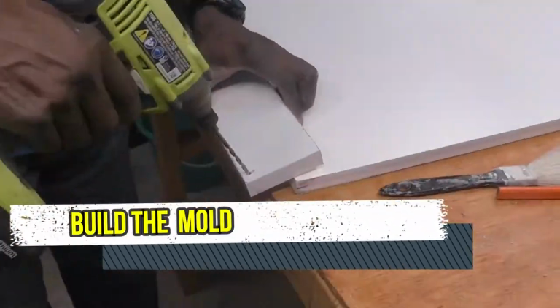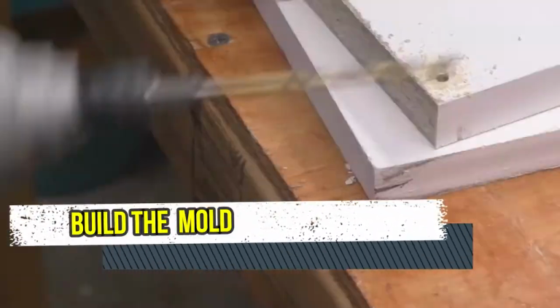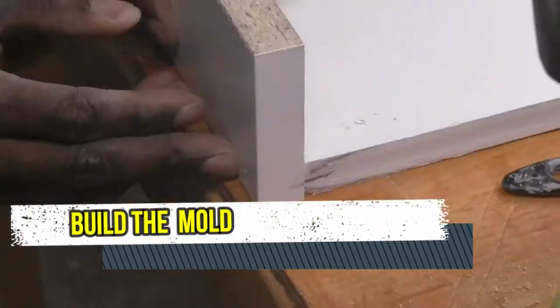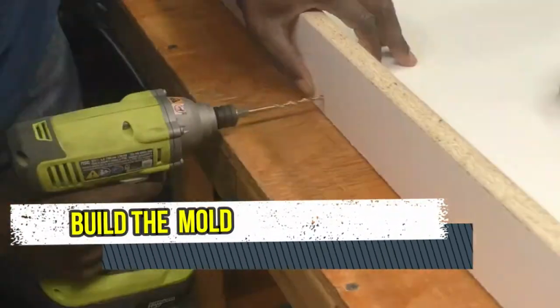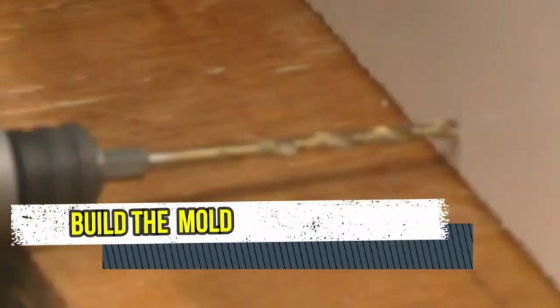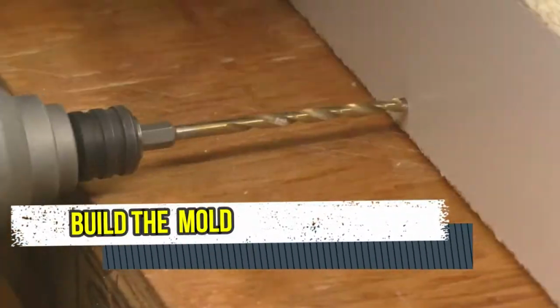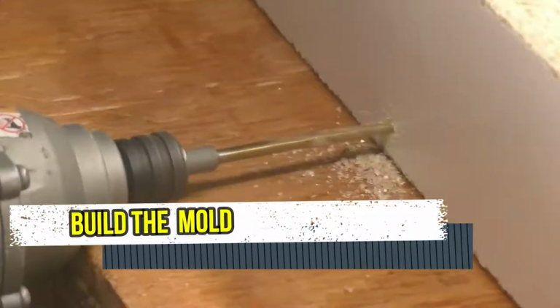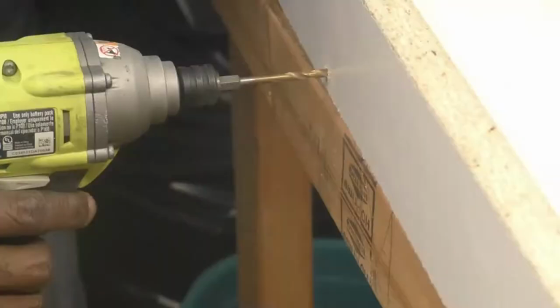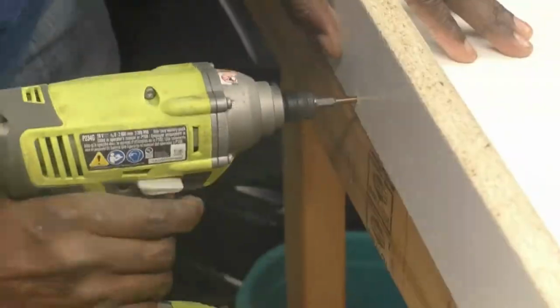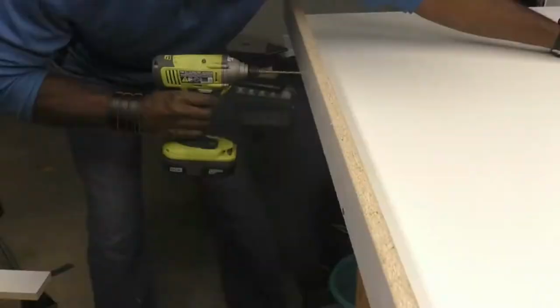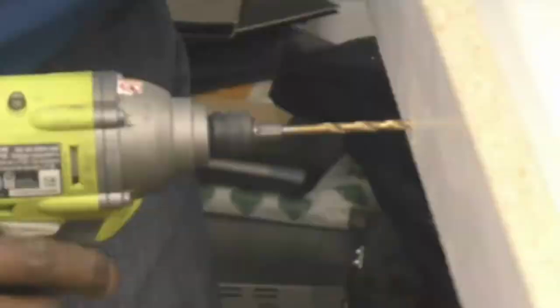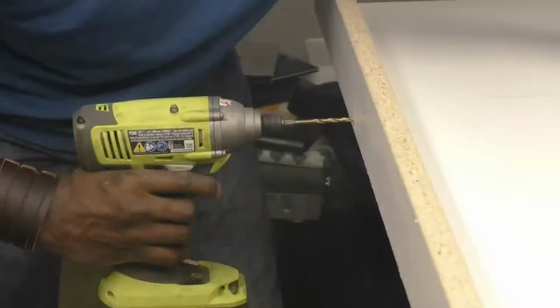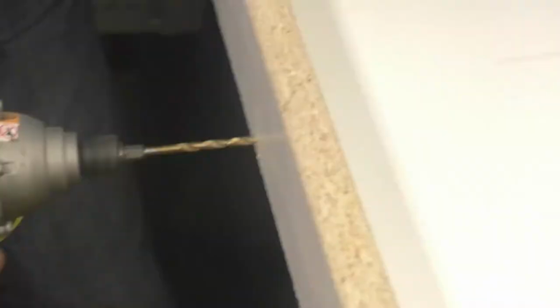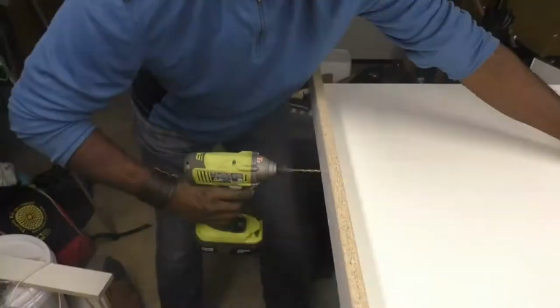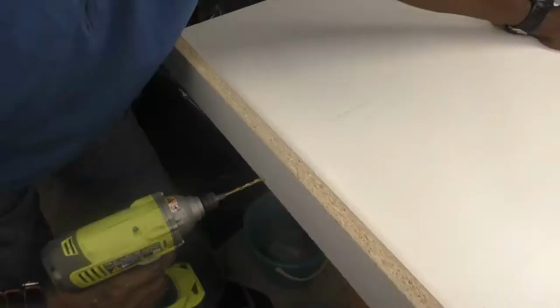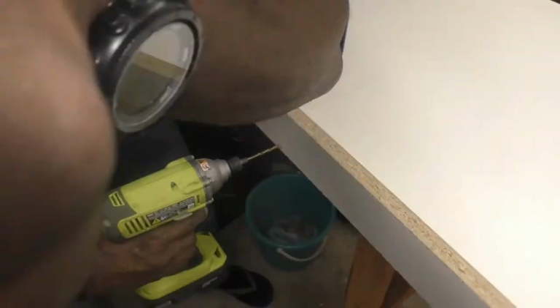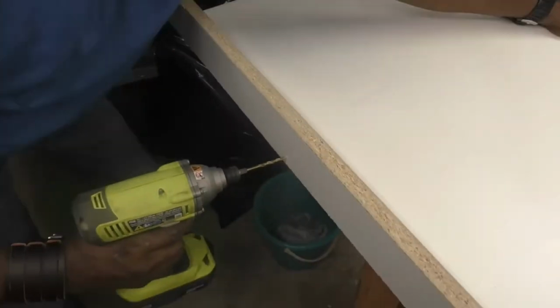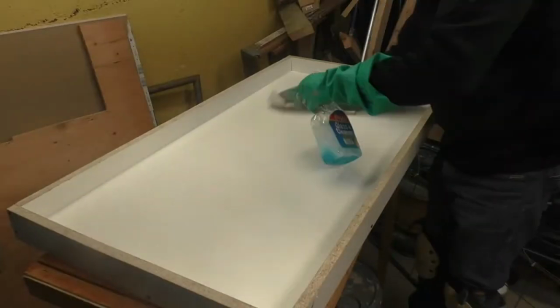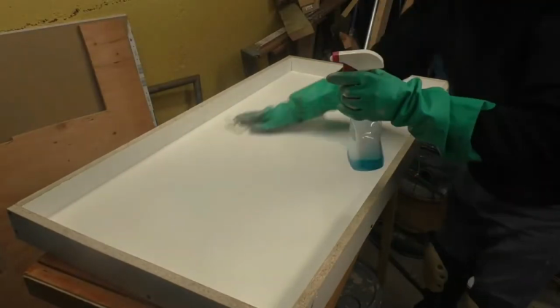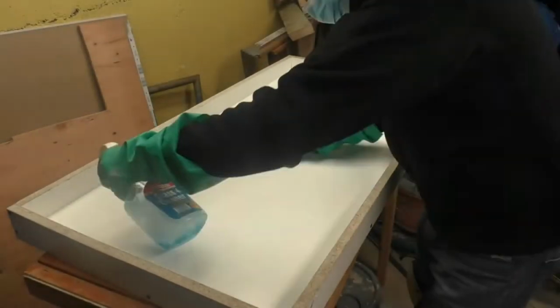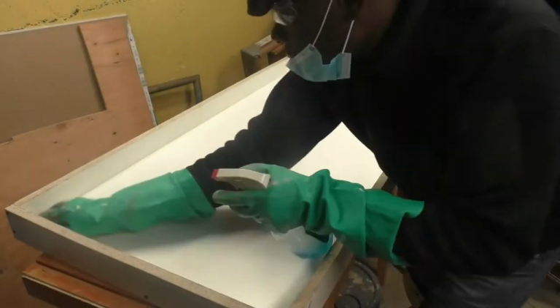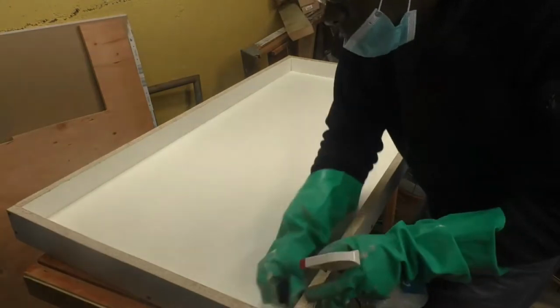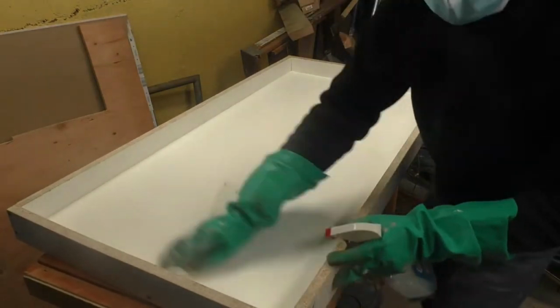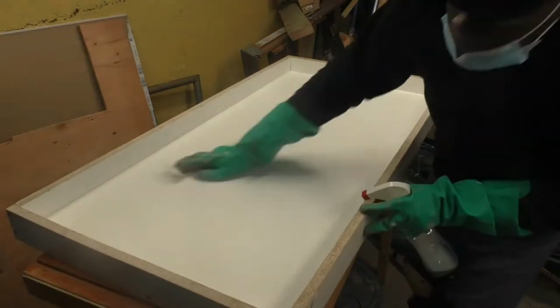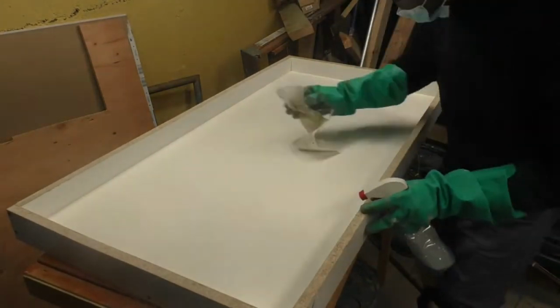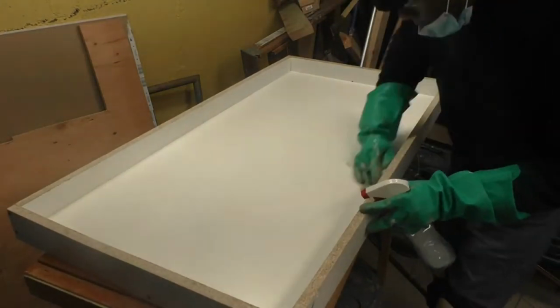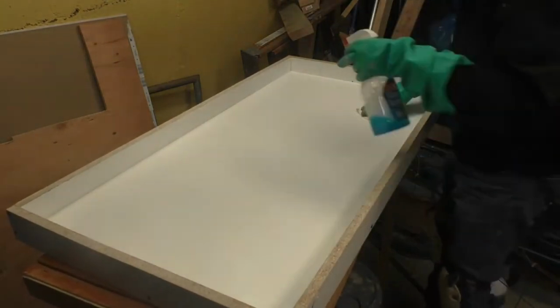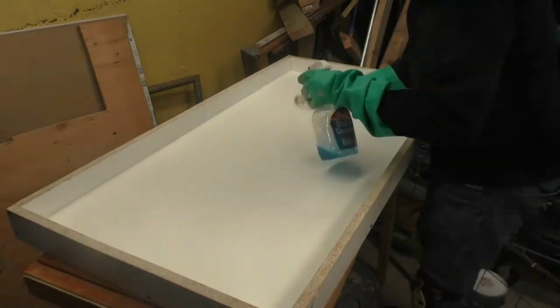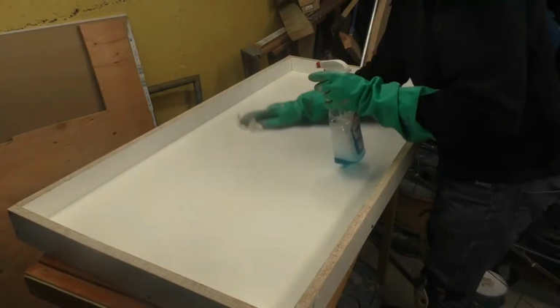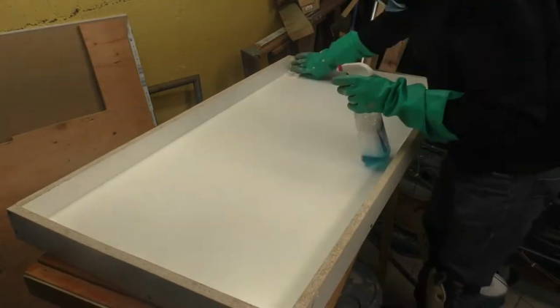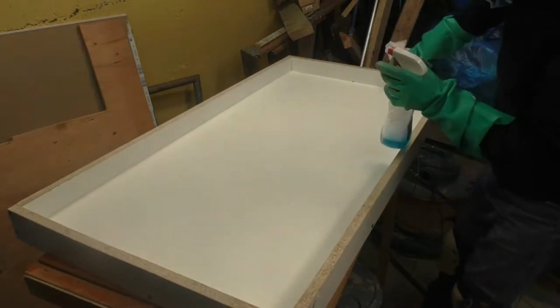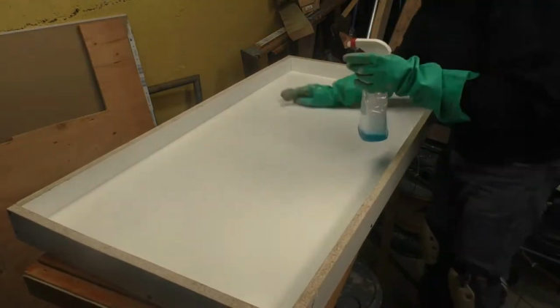To build a mold you will need melamine boards. You can get all the melamine boards cut down to your measurement needs at any local Home Depot store.